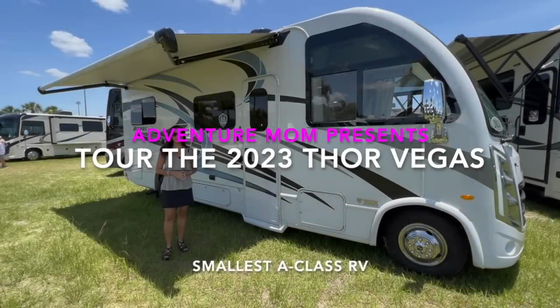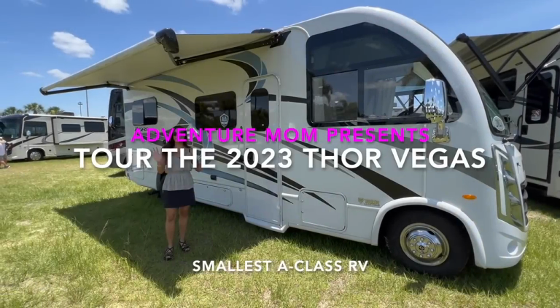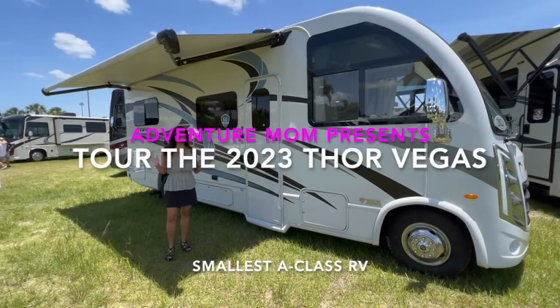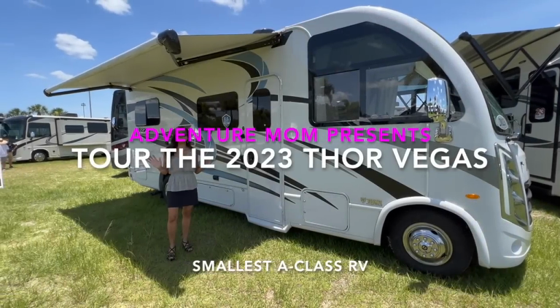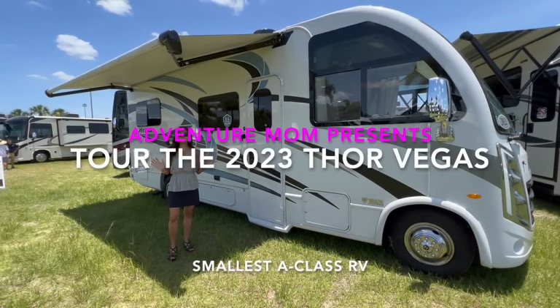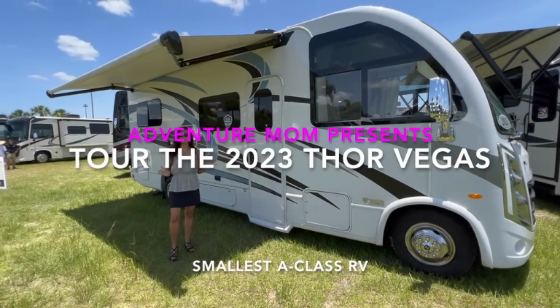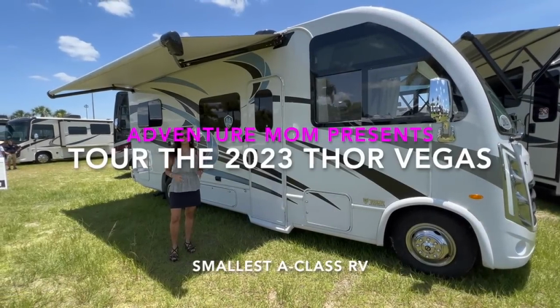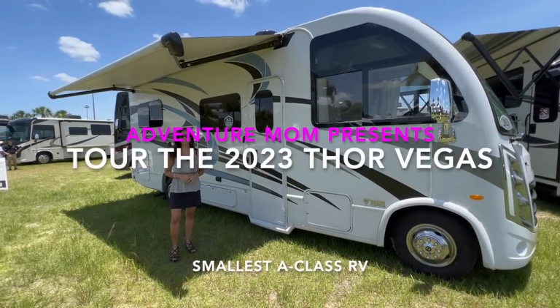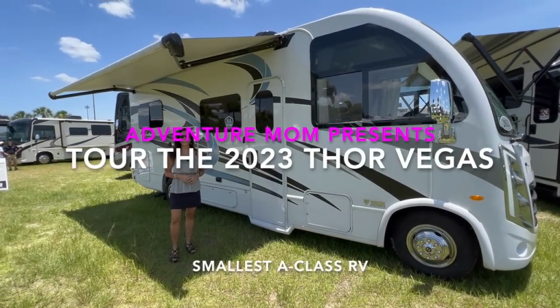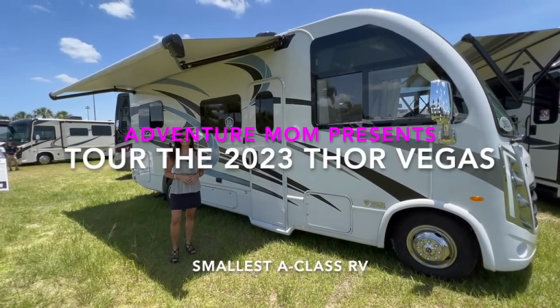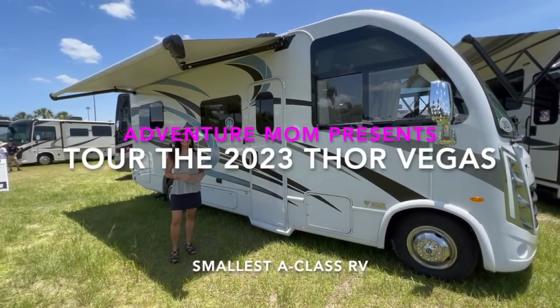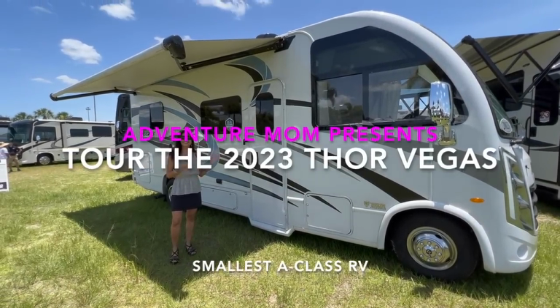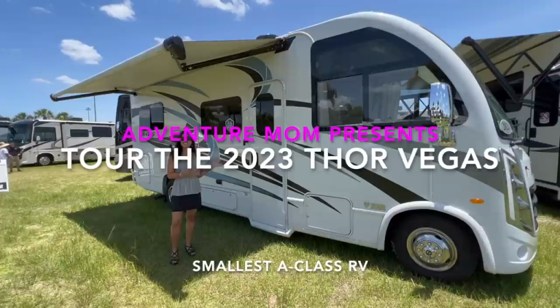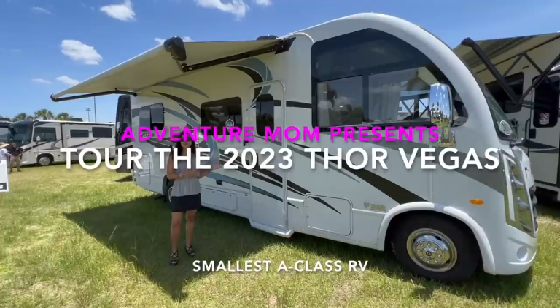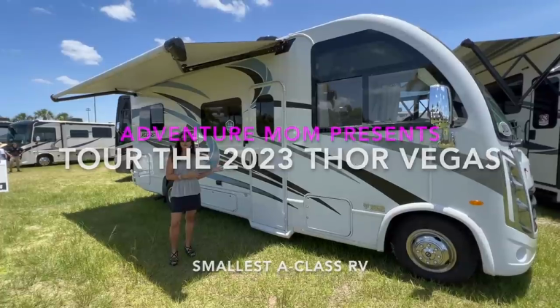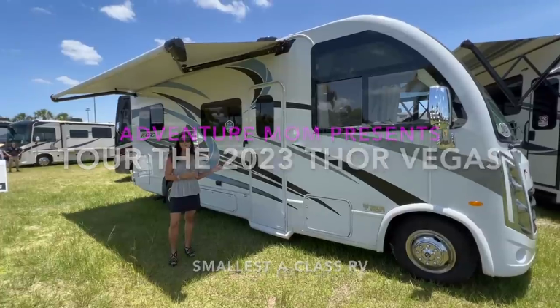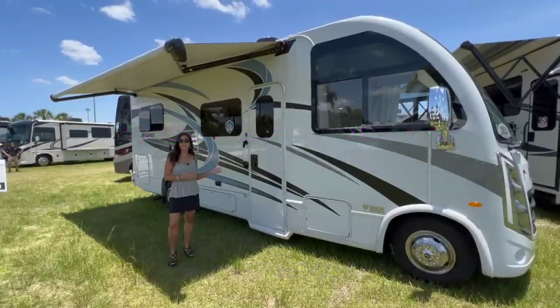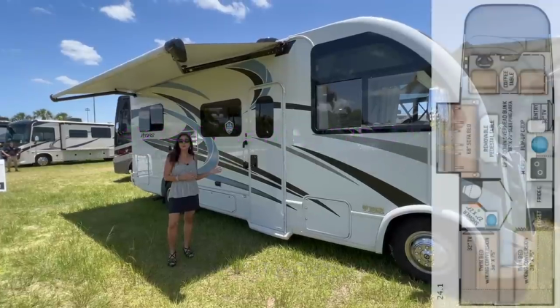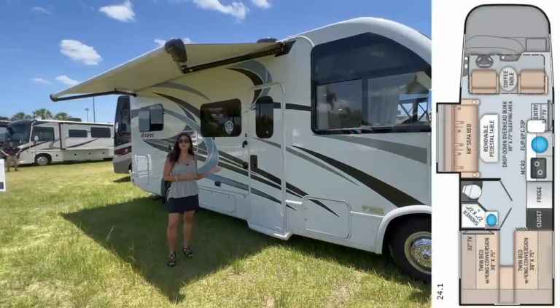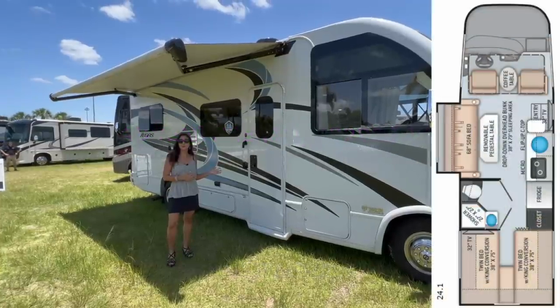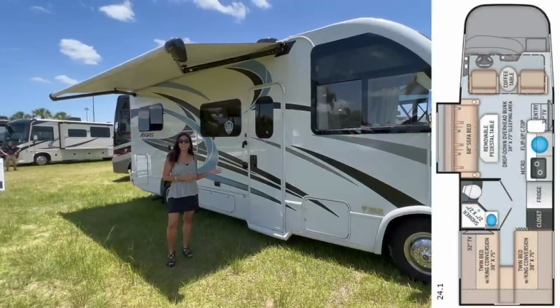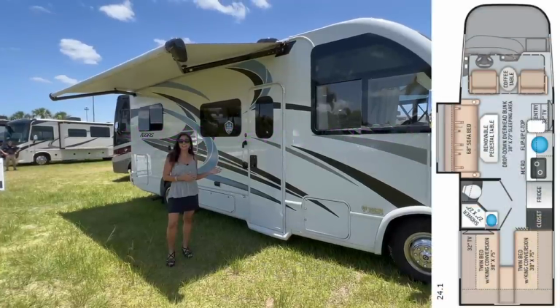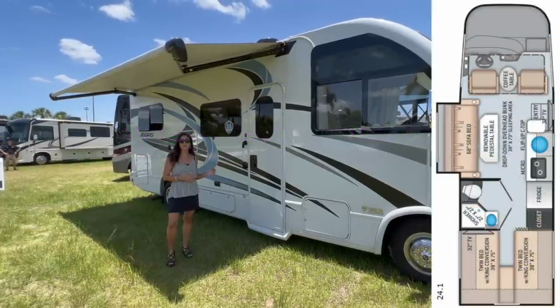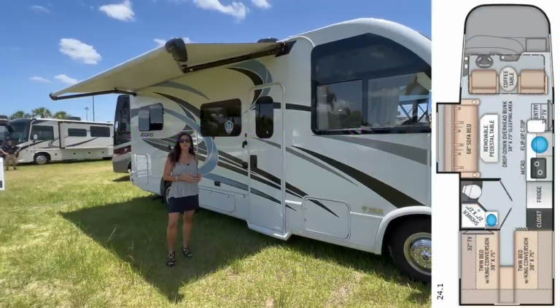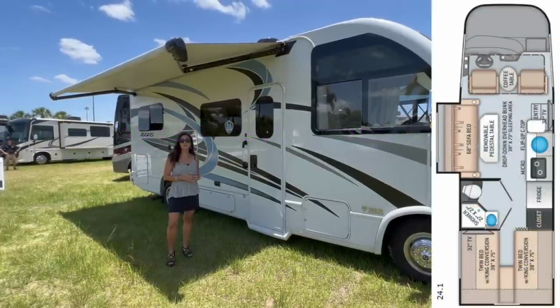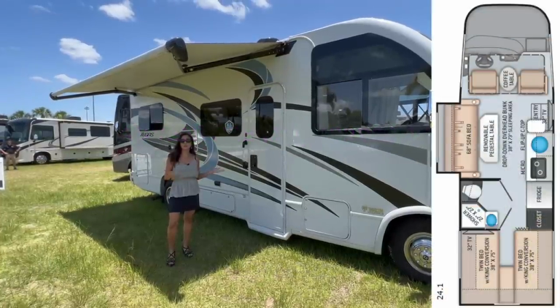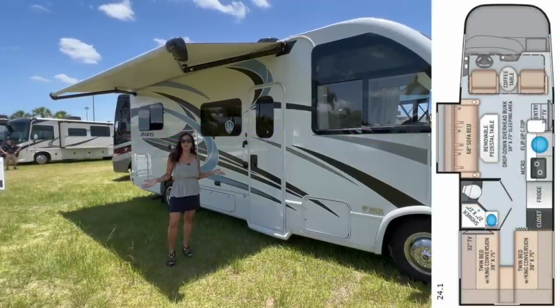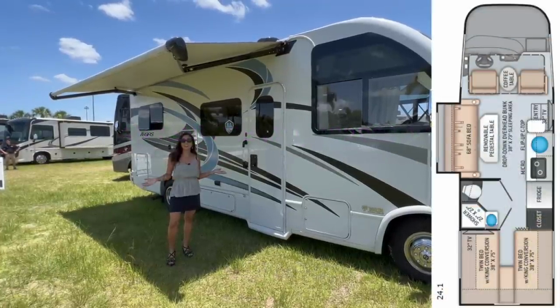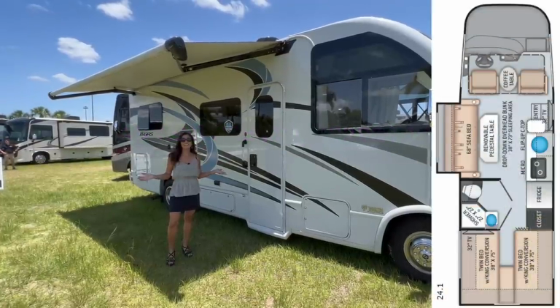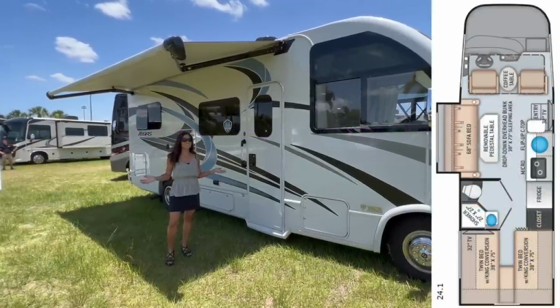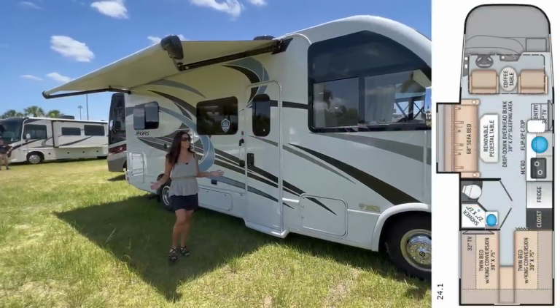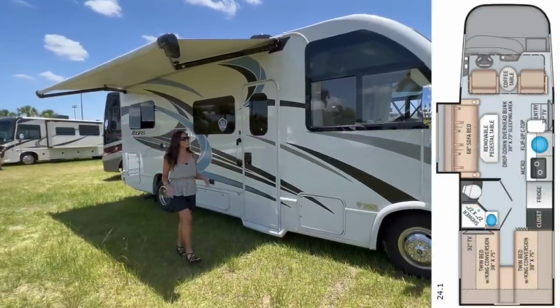Hello everyone! Welcome back to my channel. This is the 2023 Thor Vegas model 24.1. Let's check it out.